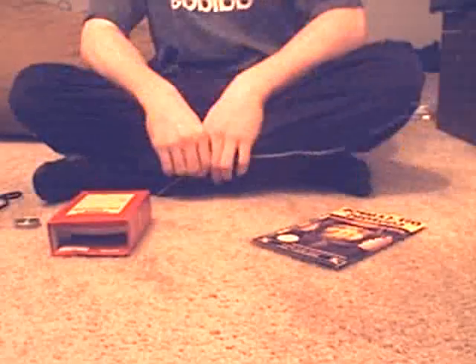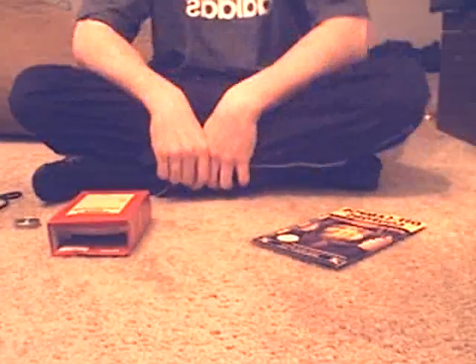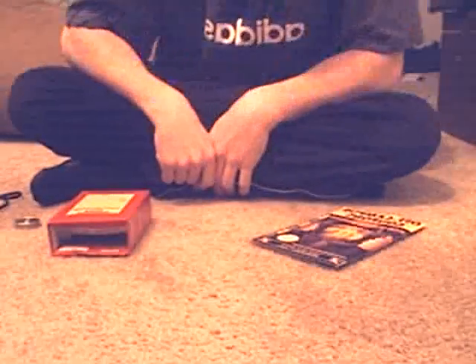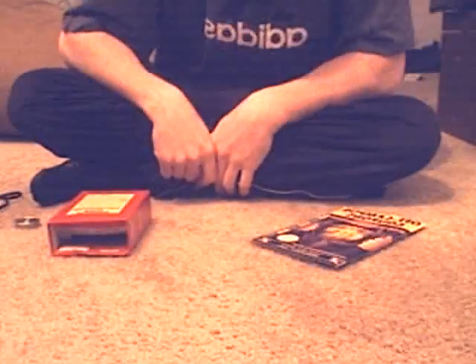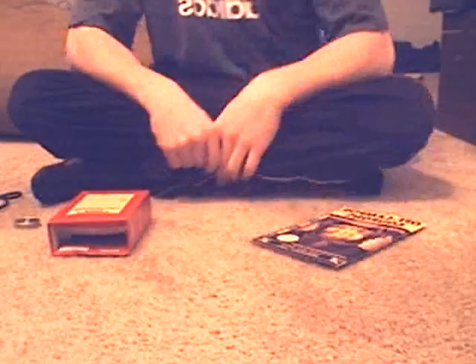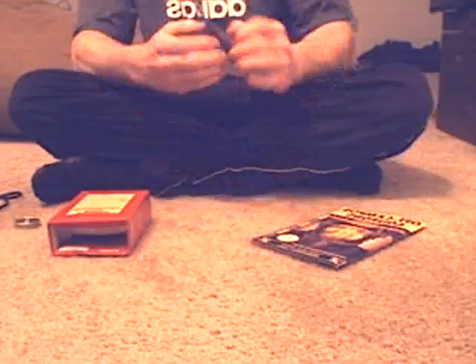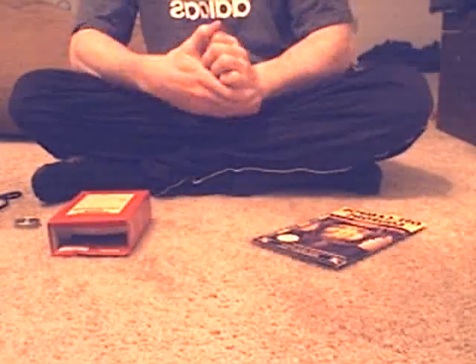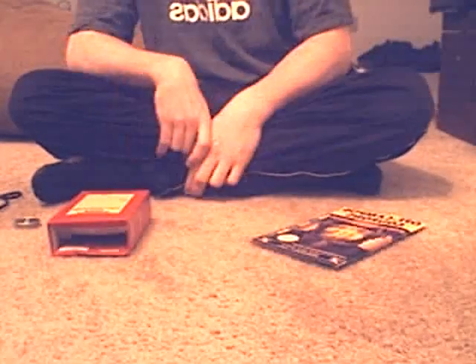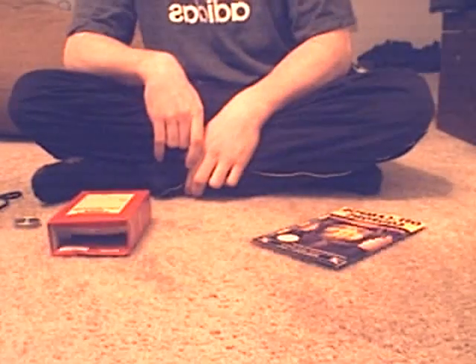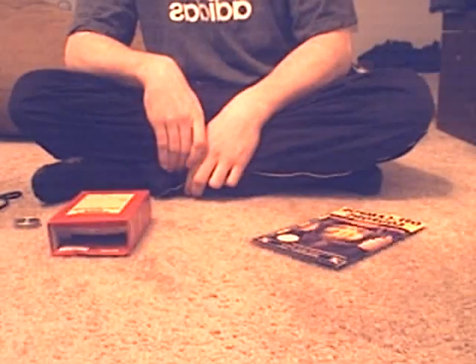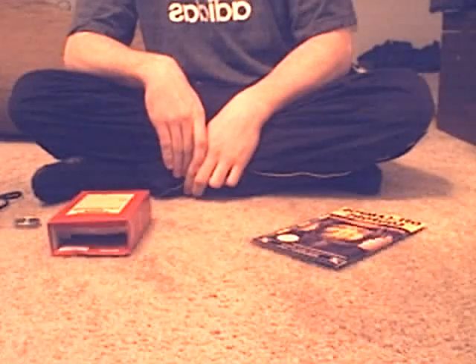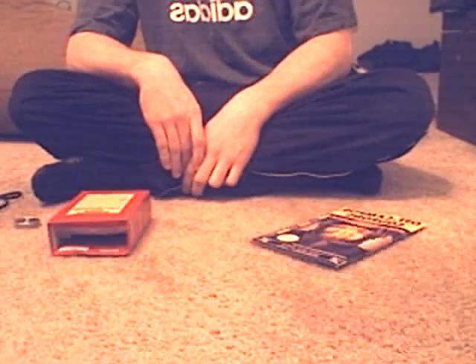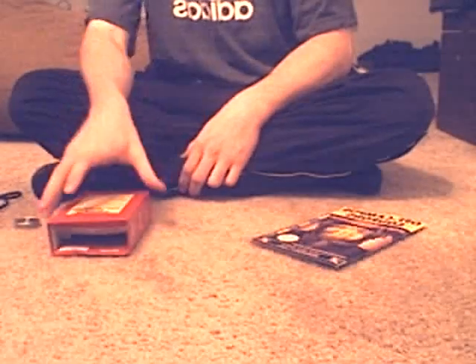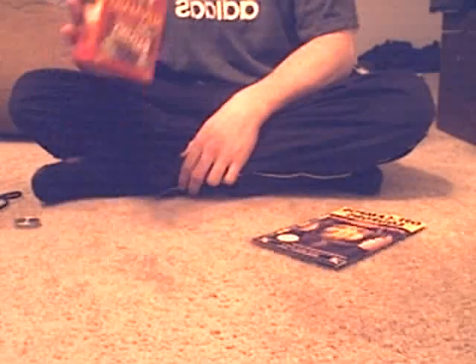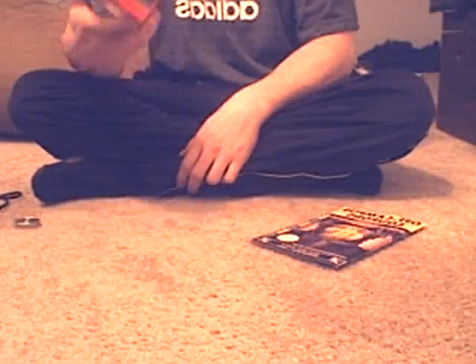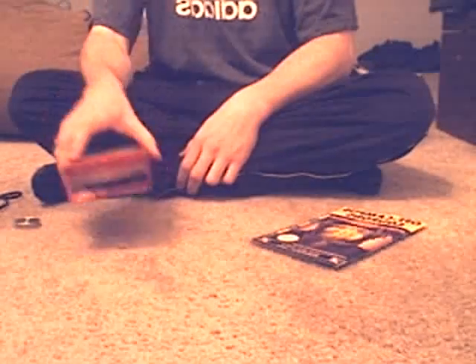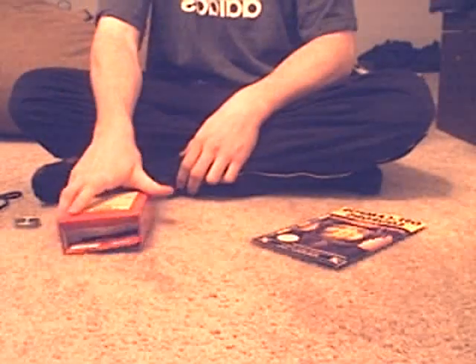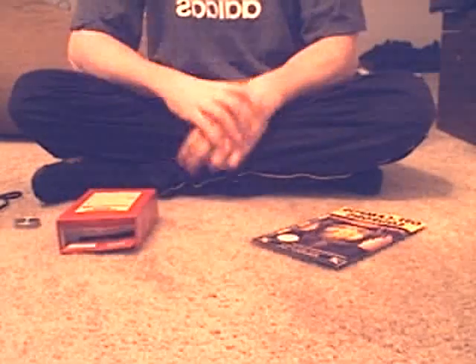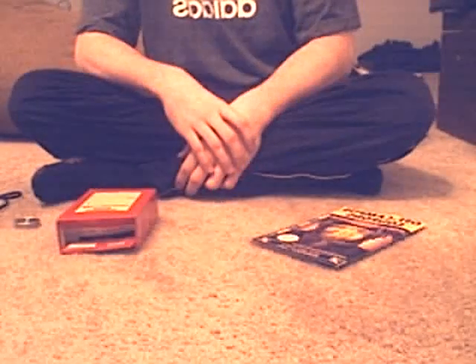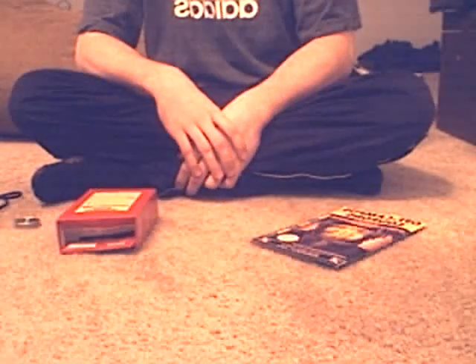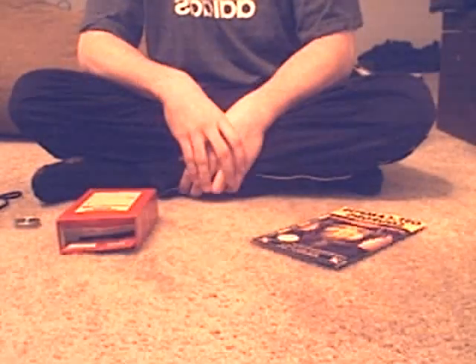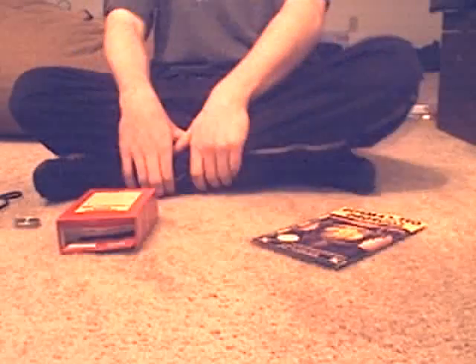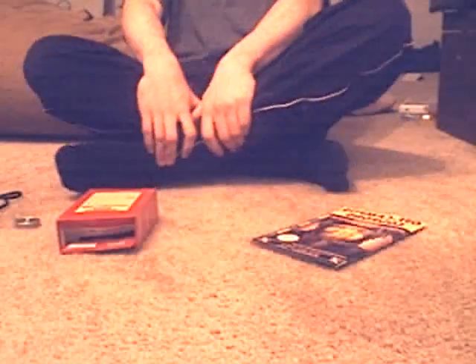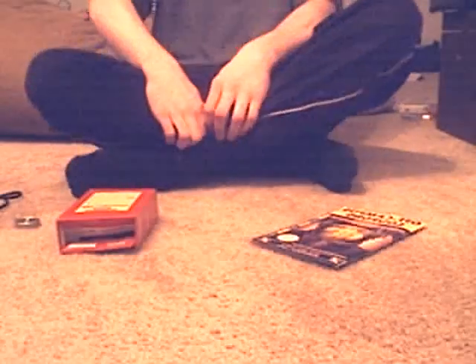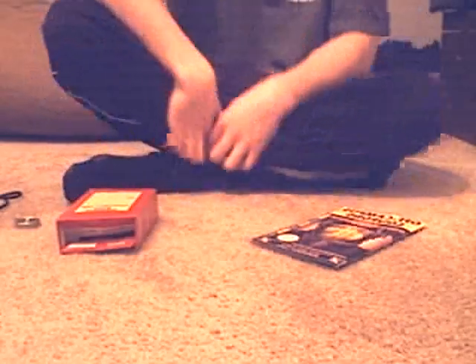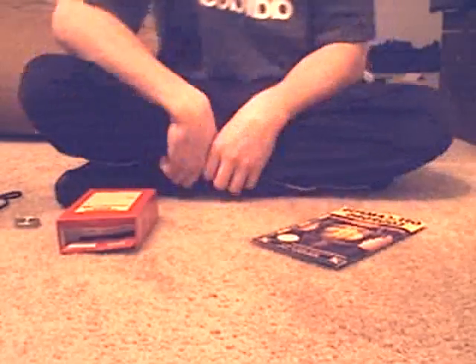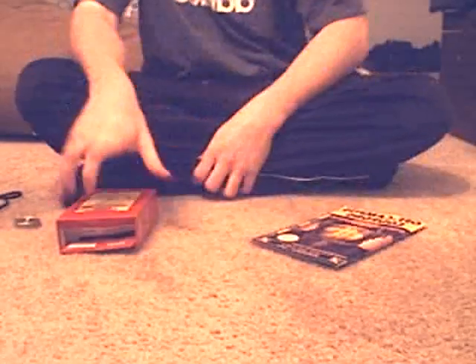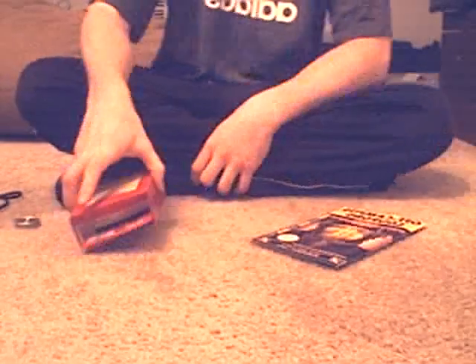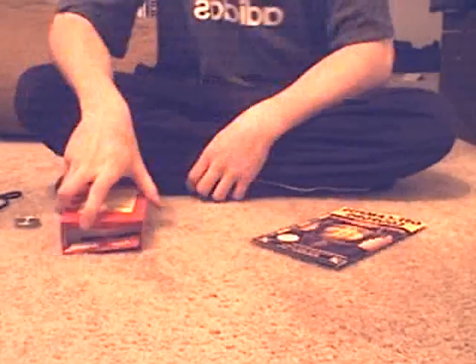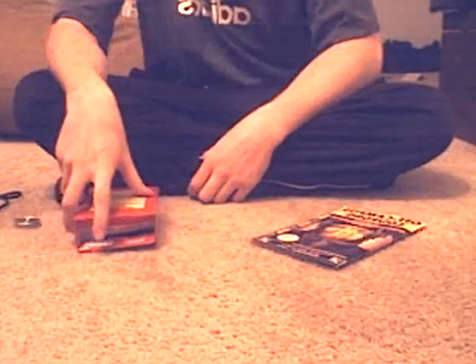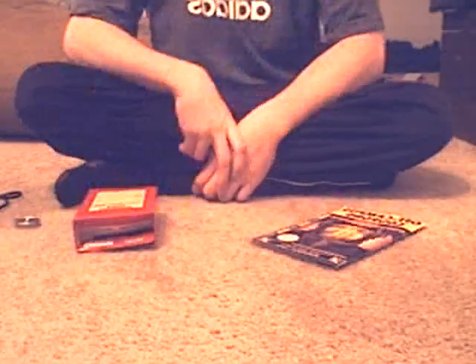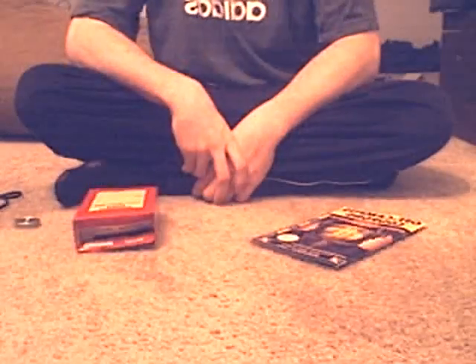Hello and welcome once again to How to Build Things Out of Common Household Objects. Today it's more of an advanced project, but with these steps you should be able to do it. What we're going to be building today is a laptop.